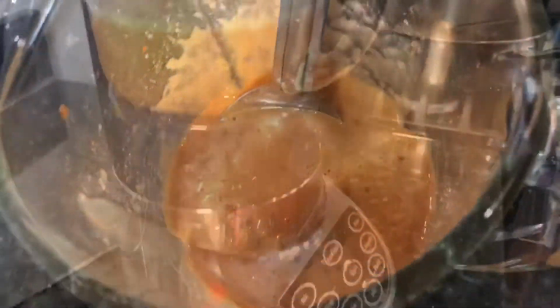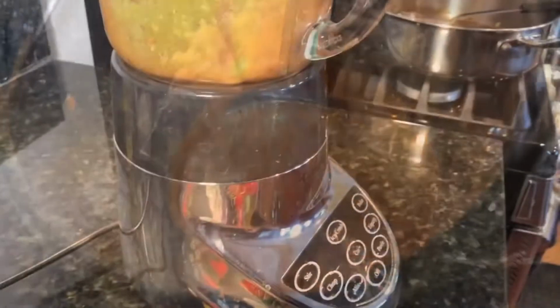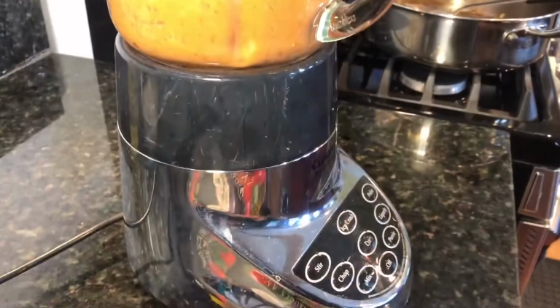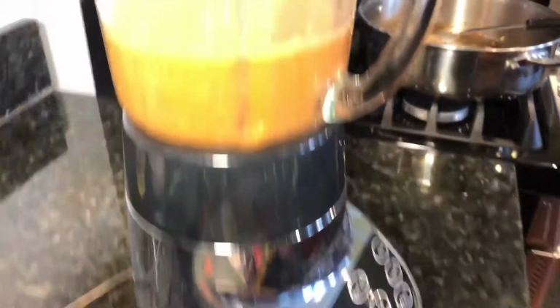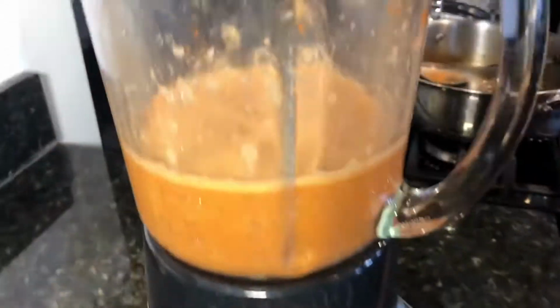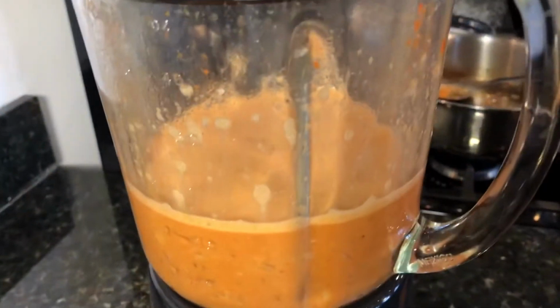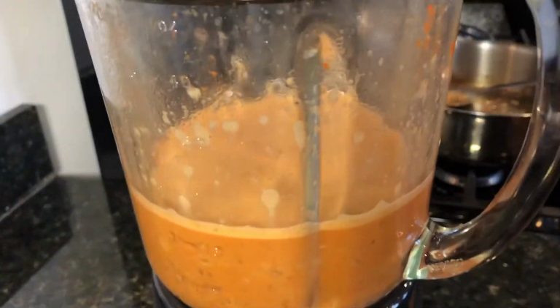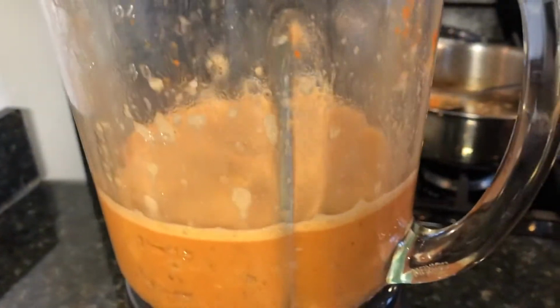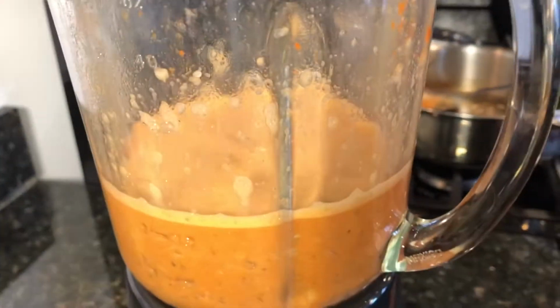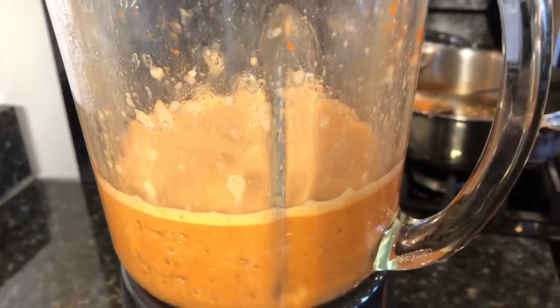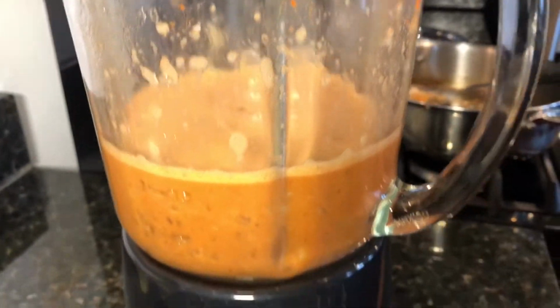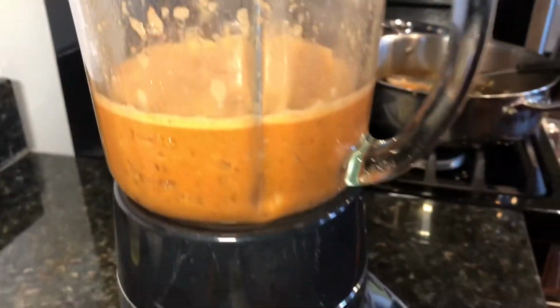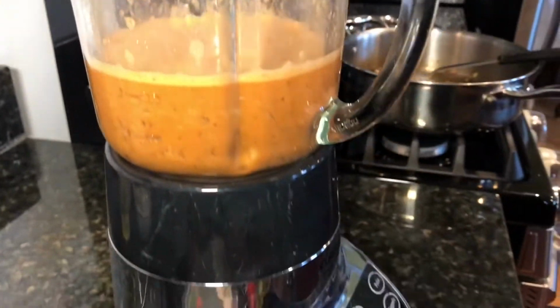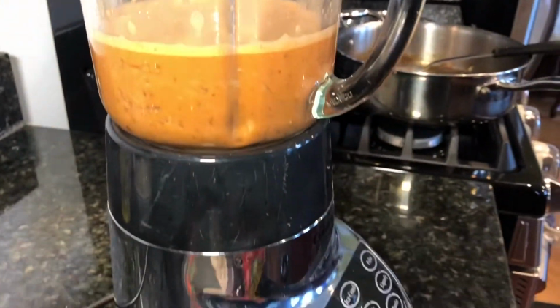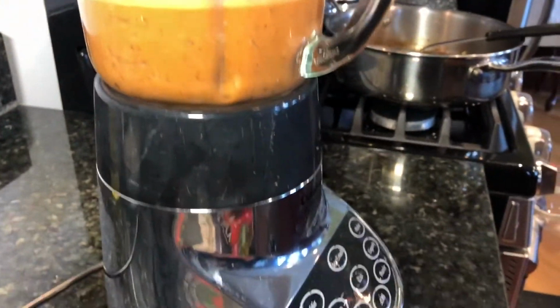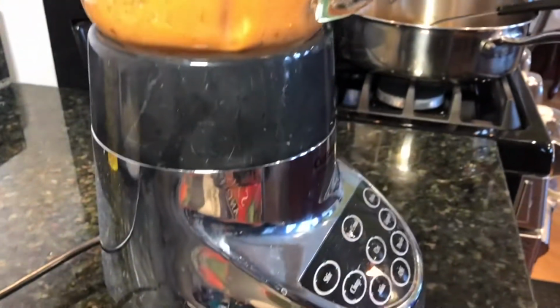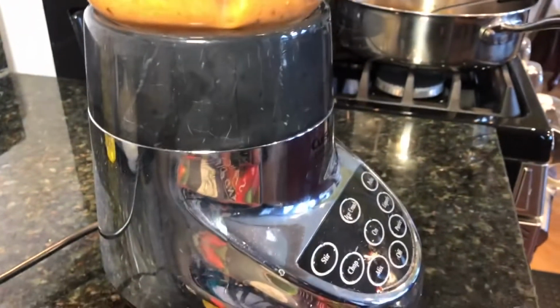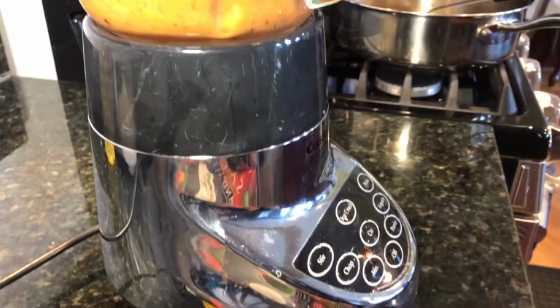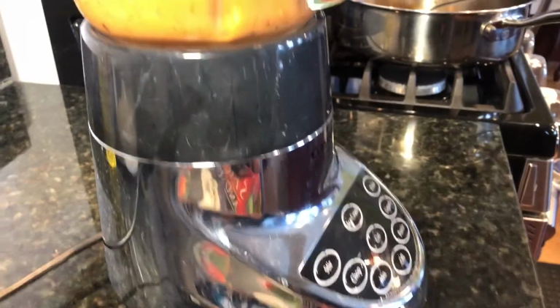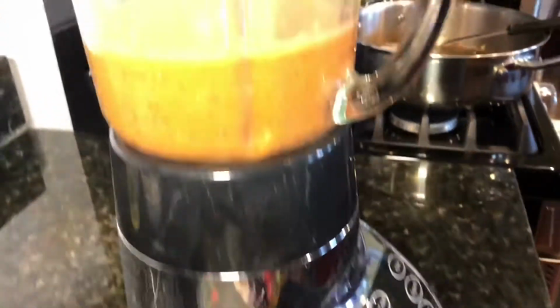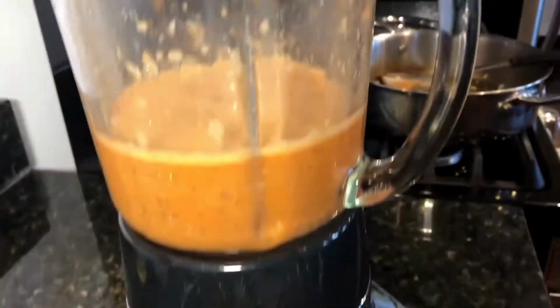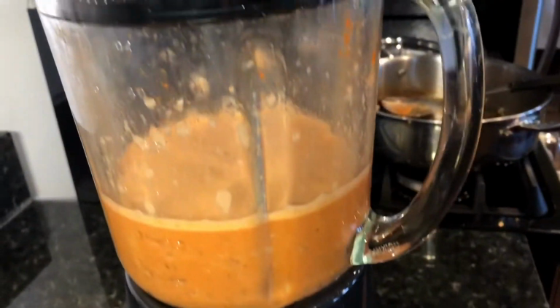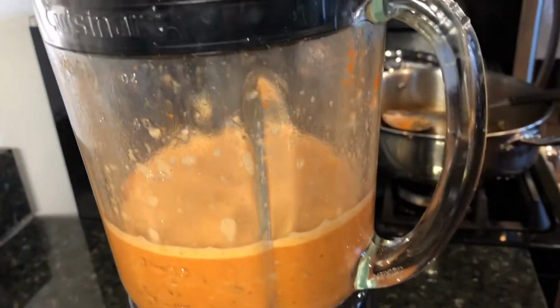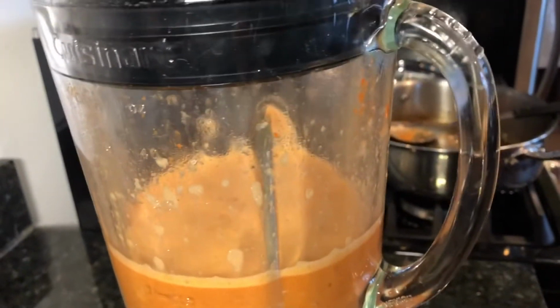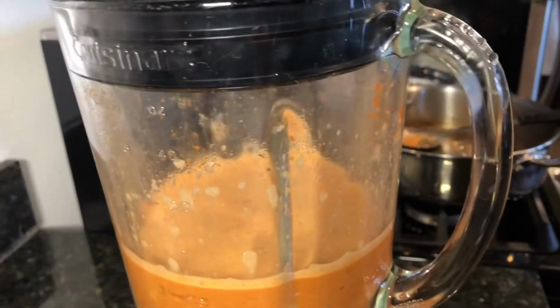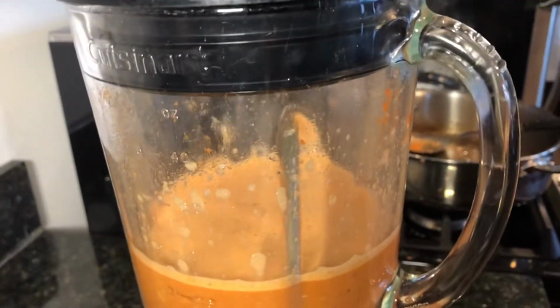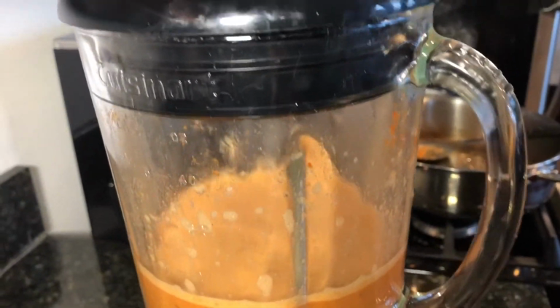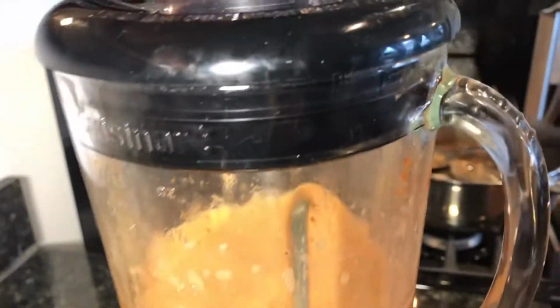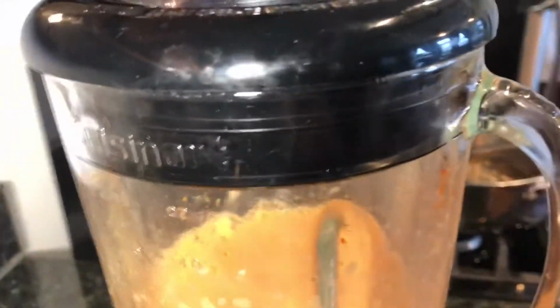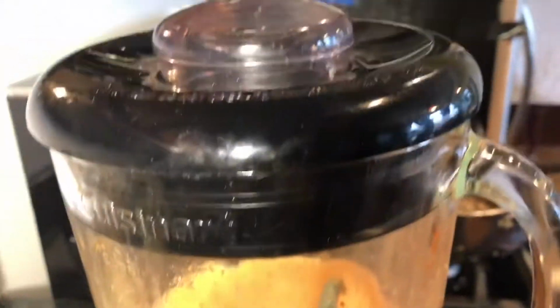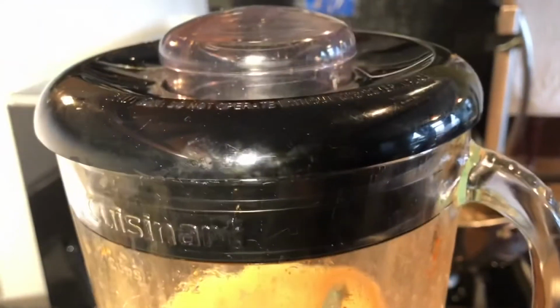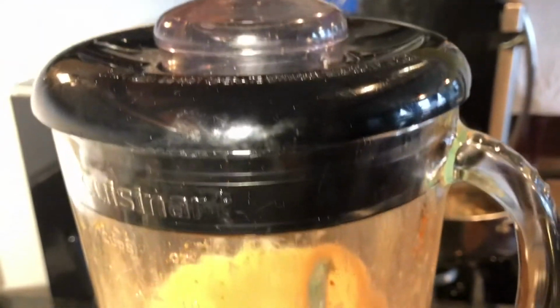Make sure your mixture is cool before blending. Do not process it in the blender if it's hot because it might explode when you put the lid on.